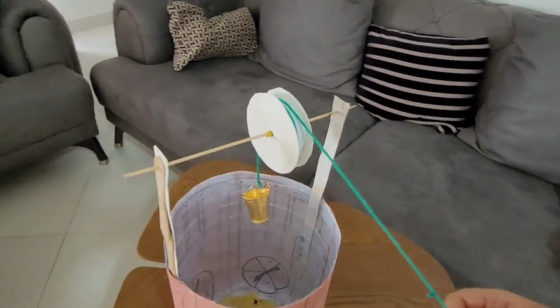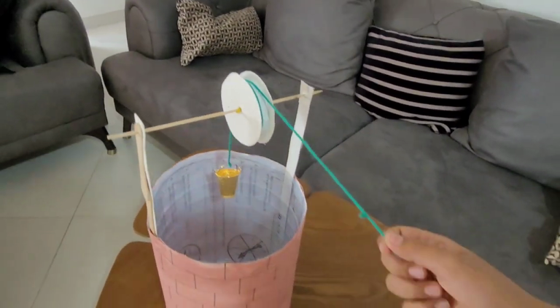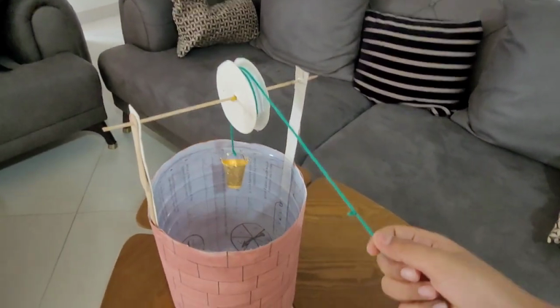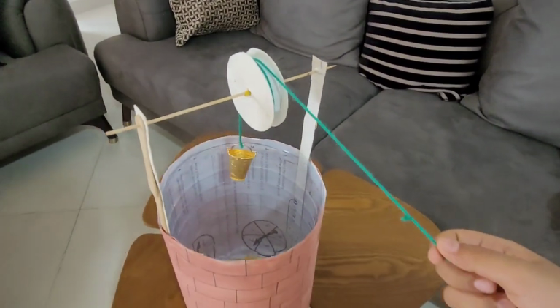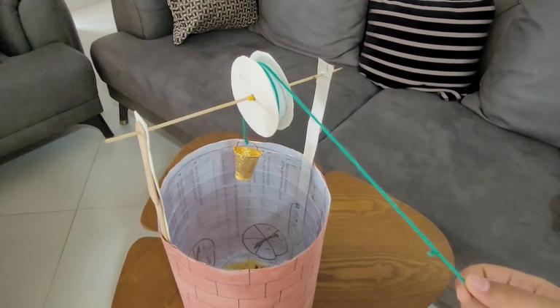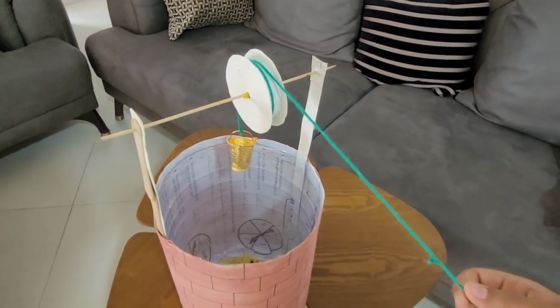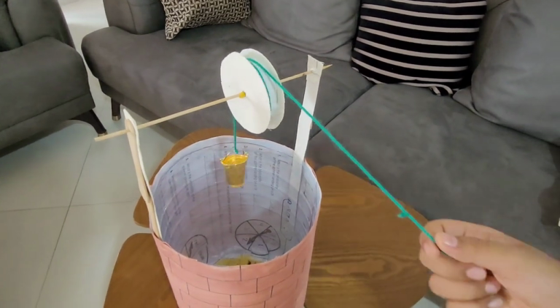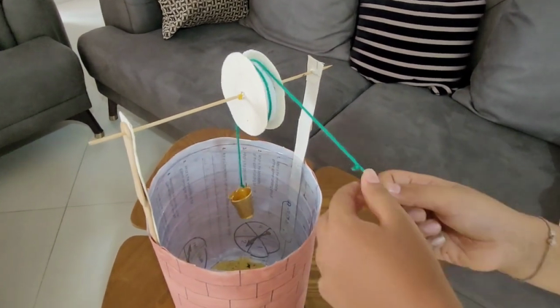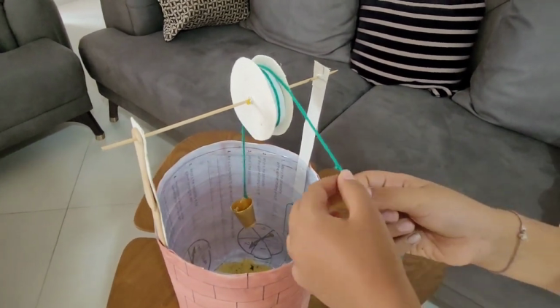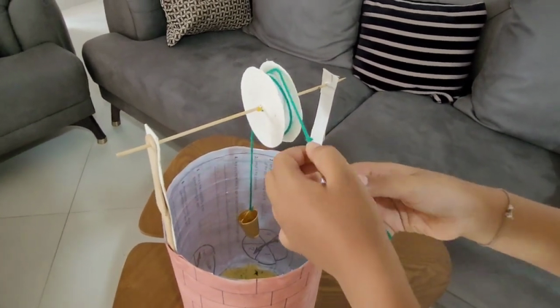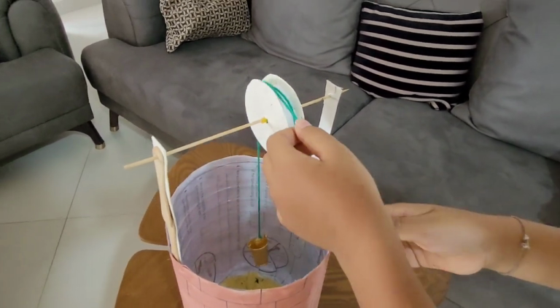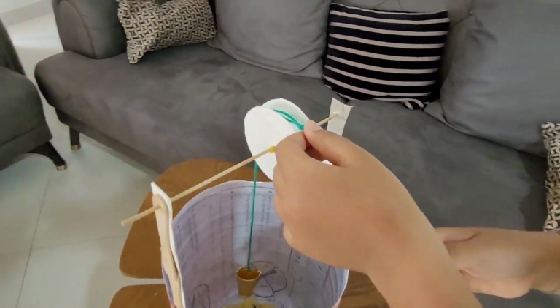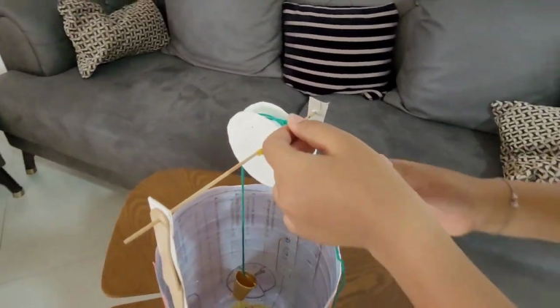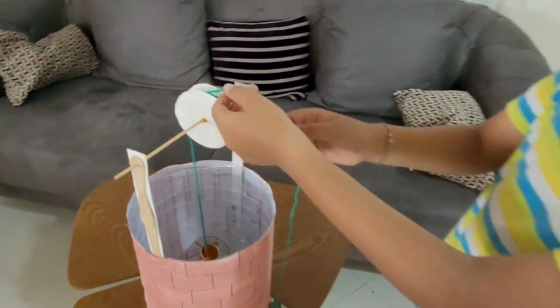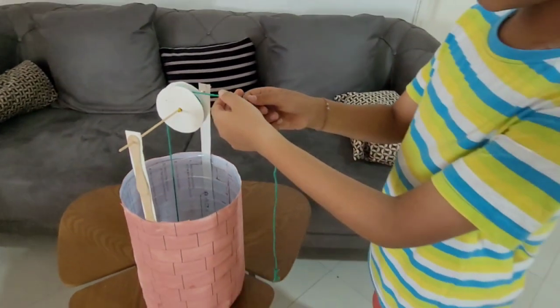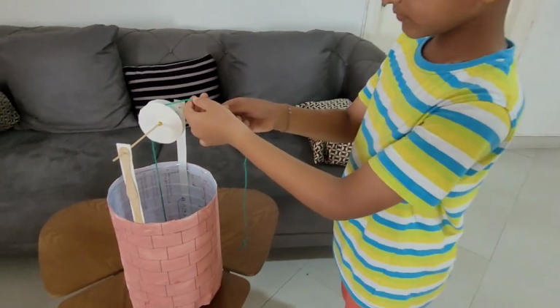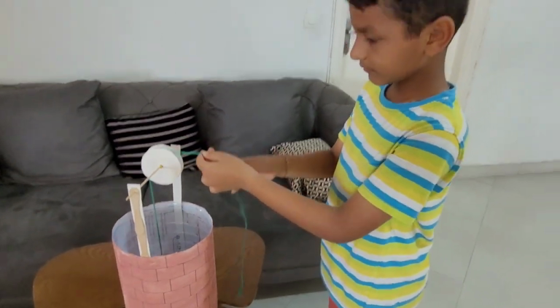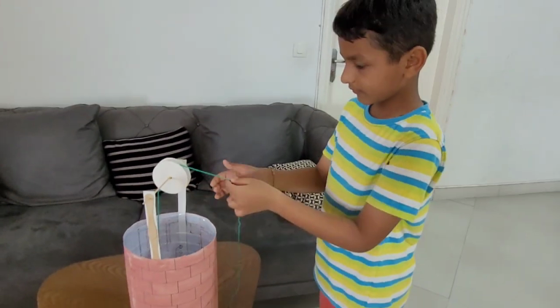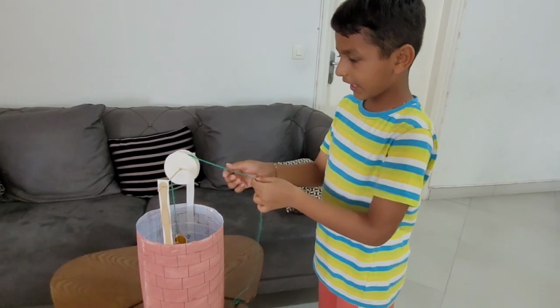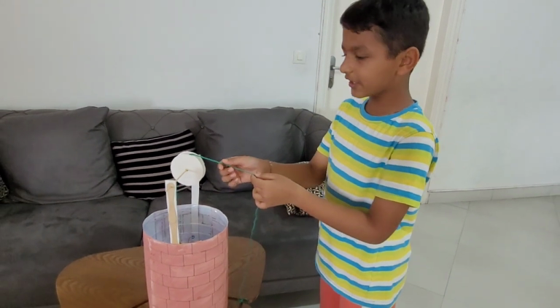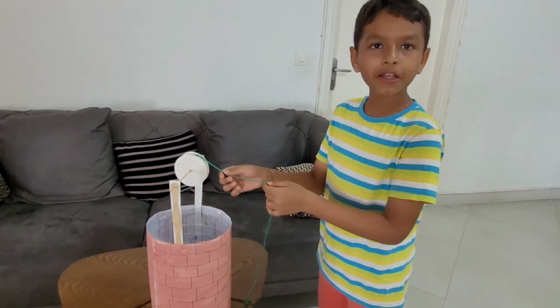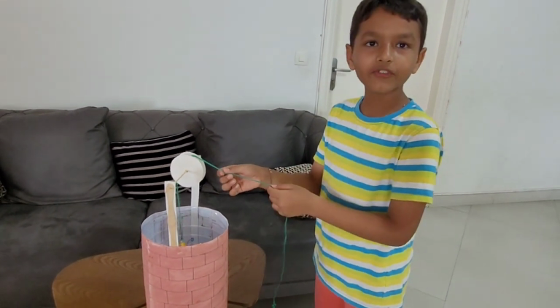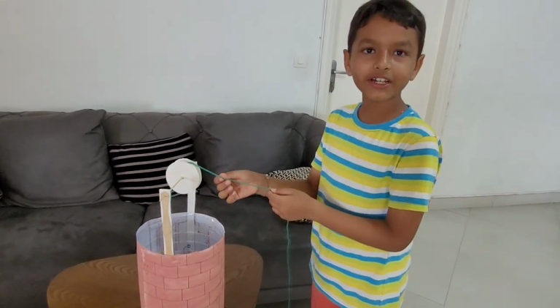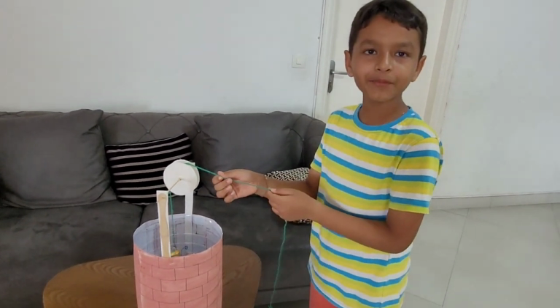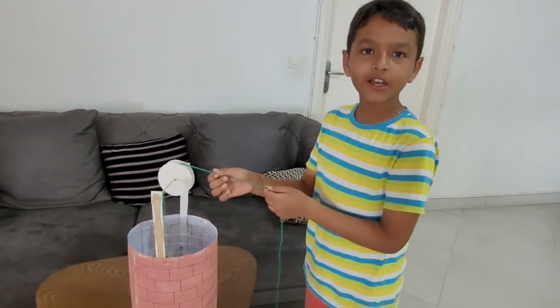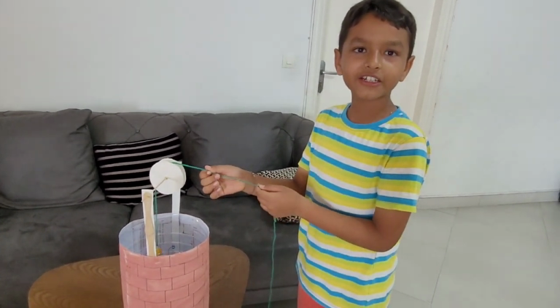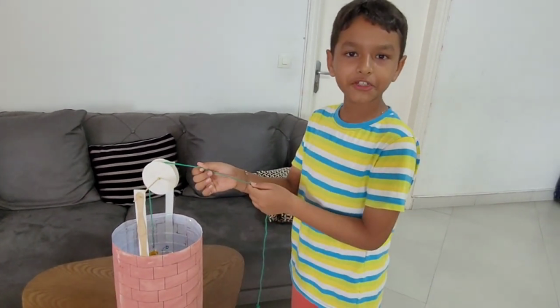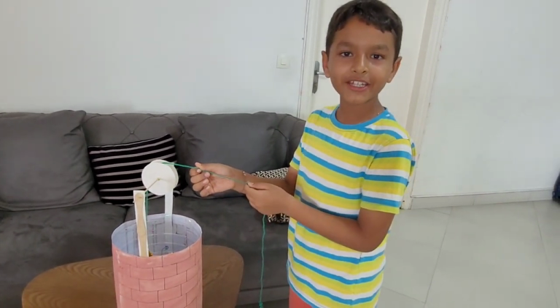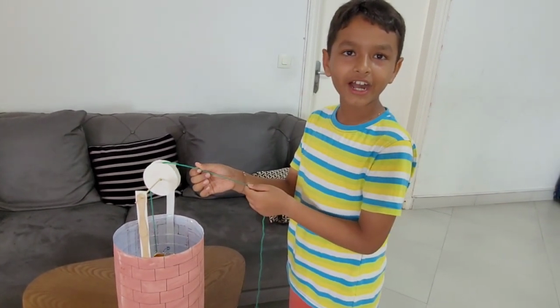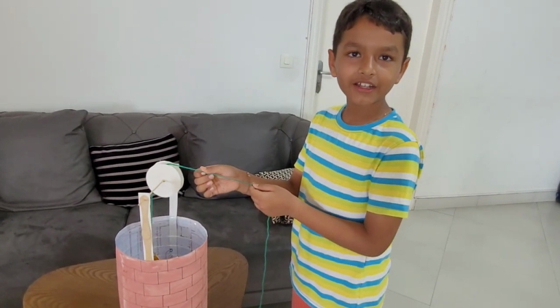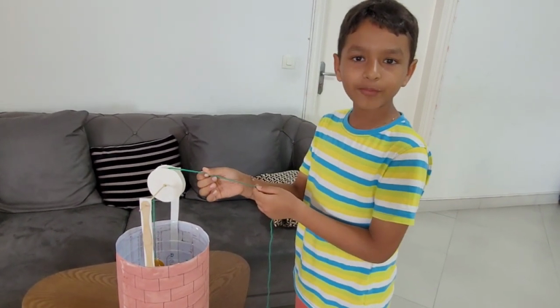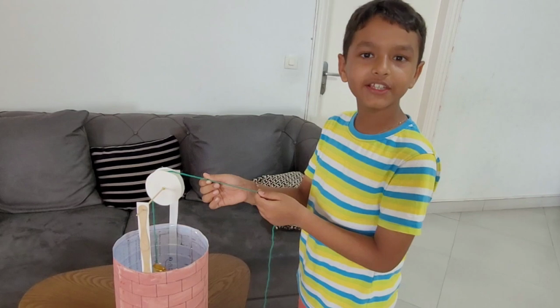You made this pulley here, right? Yeah. And even my grandfather gave me a little bit of idea to make this.